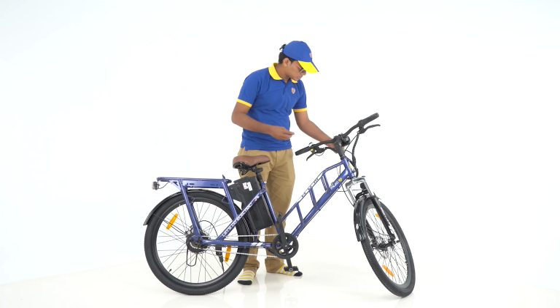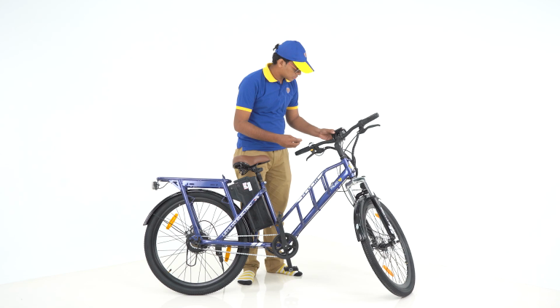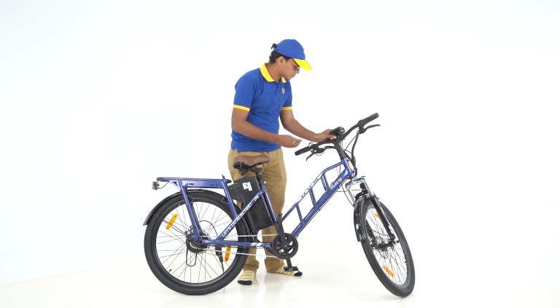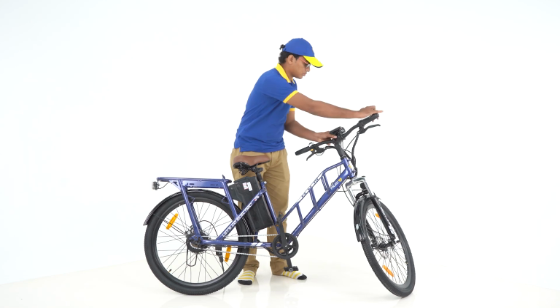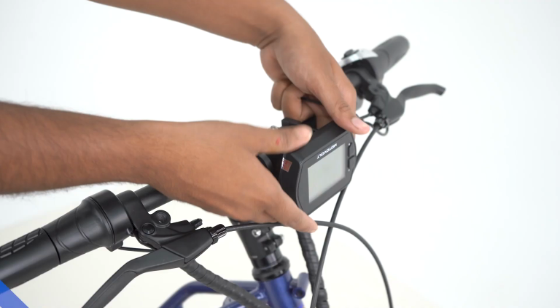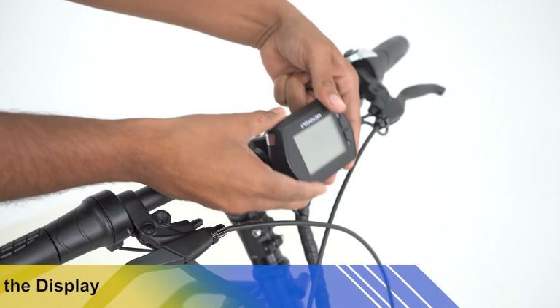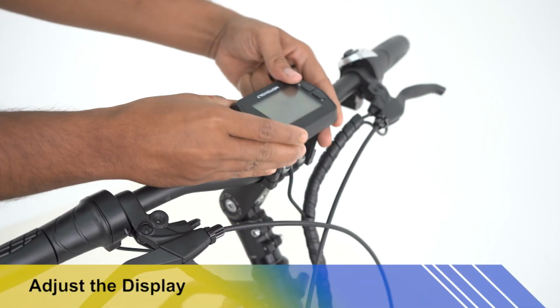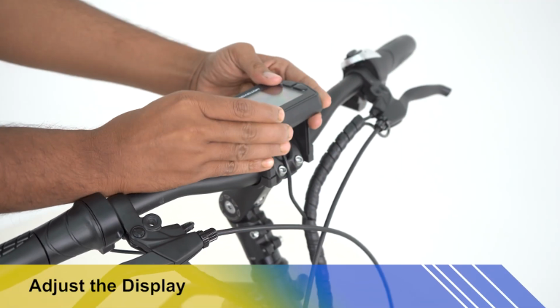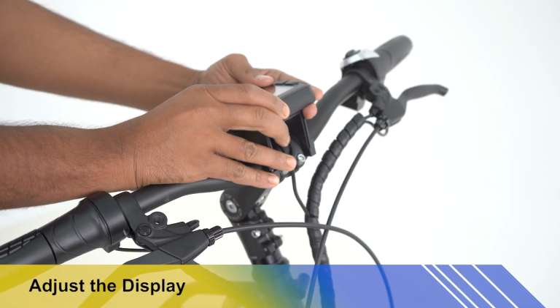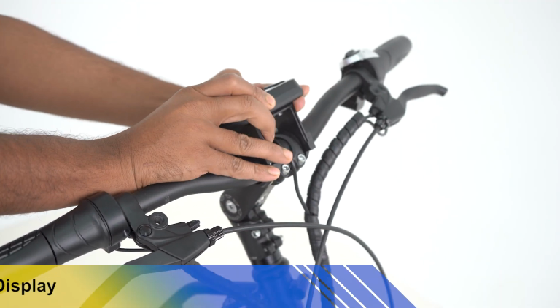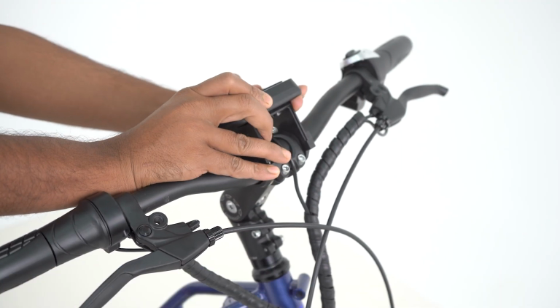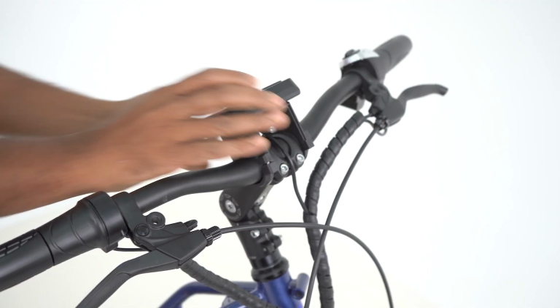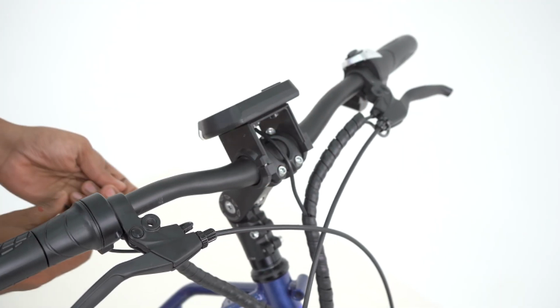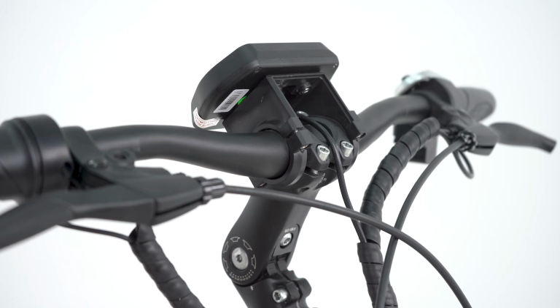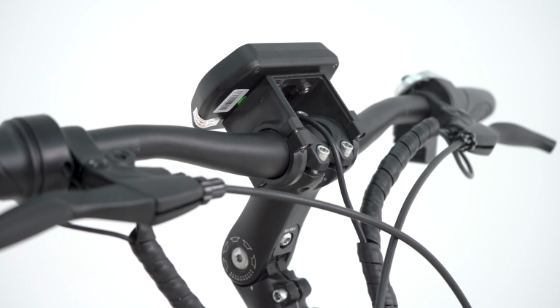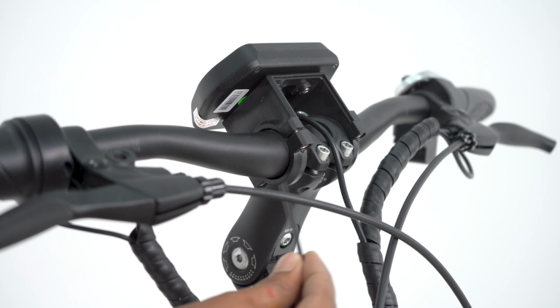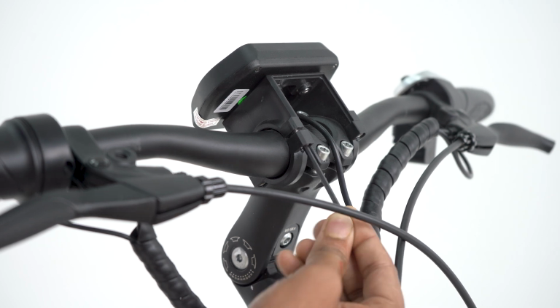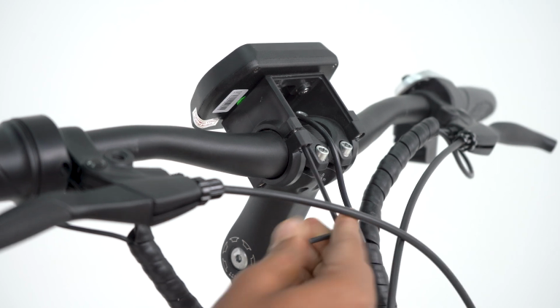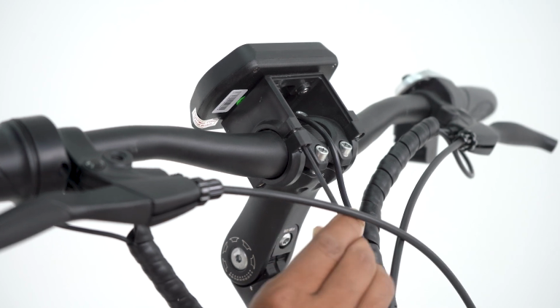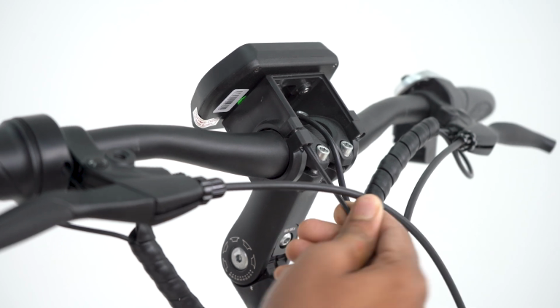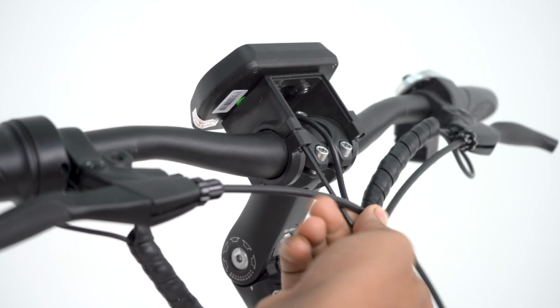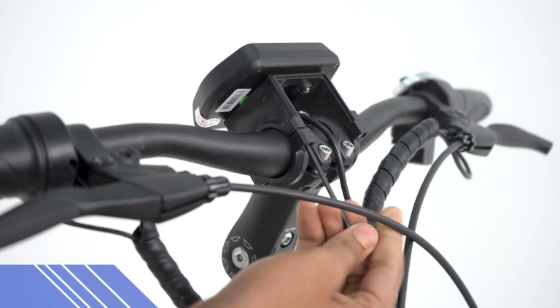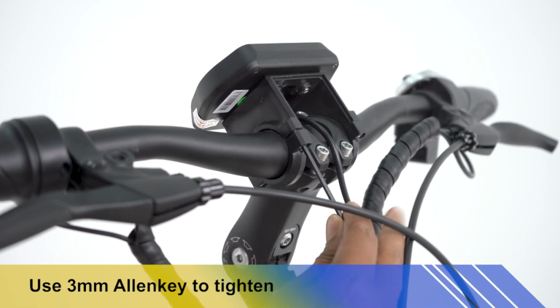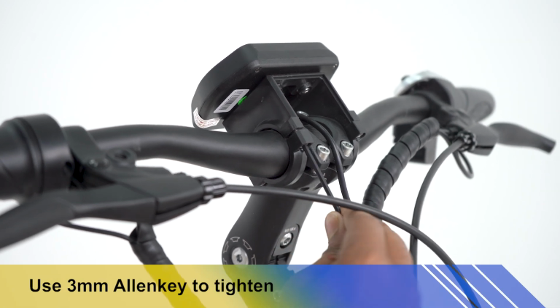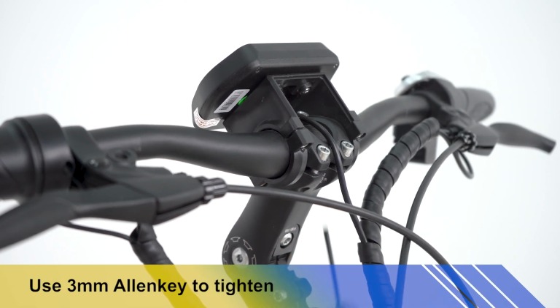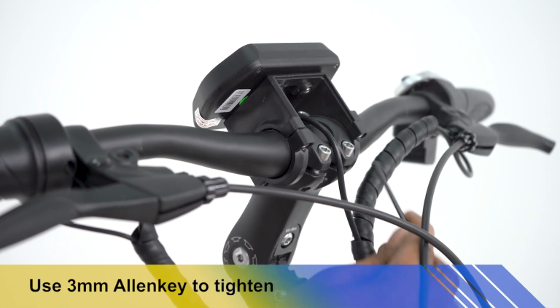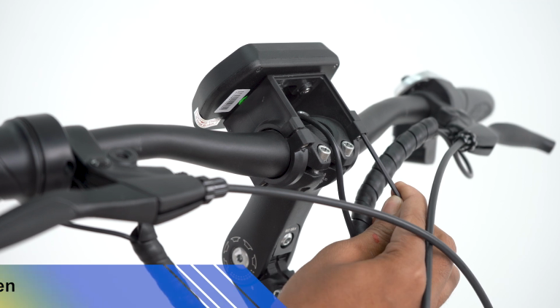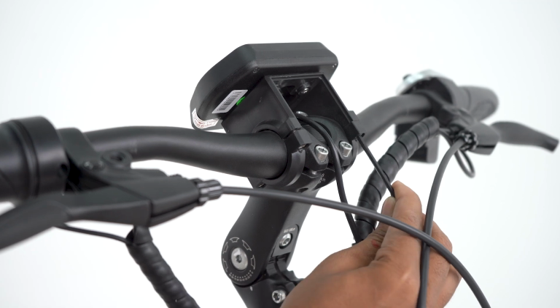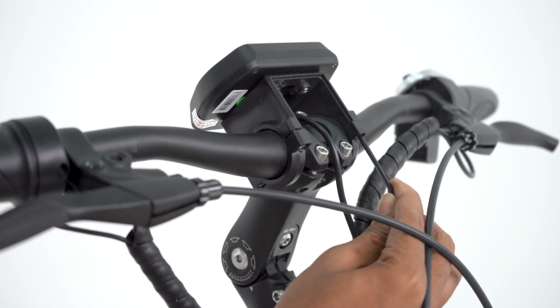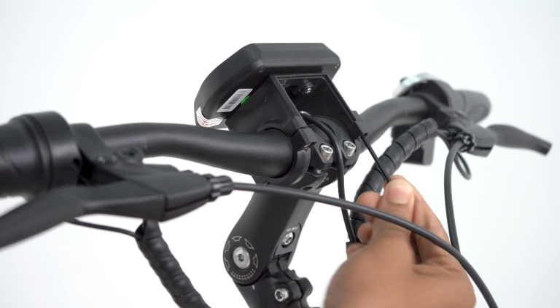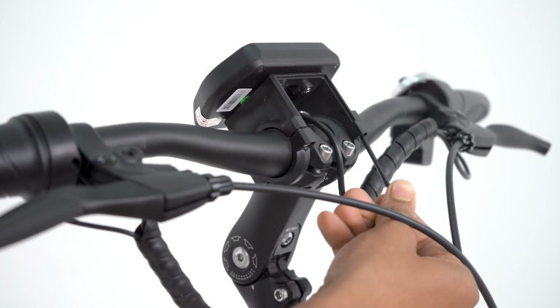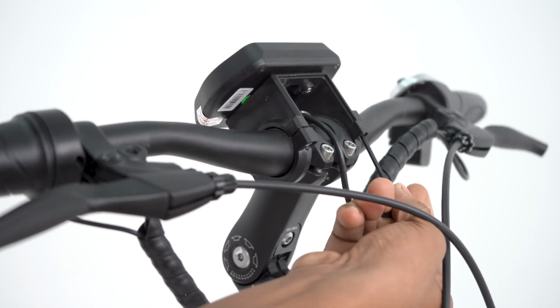The display is faced downwards, which needs to be brought up to the position of the rider's view. Tighten the screws below the display with a 3mm Allen Key diagonally for a better hold of the screws.